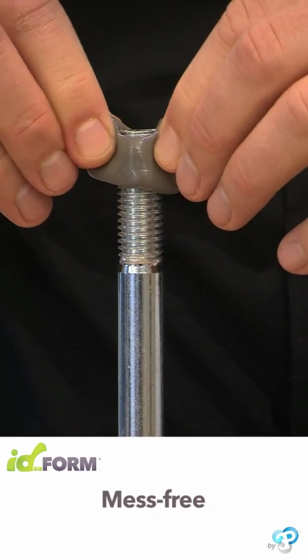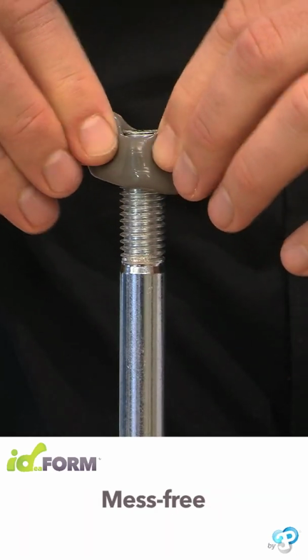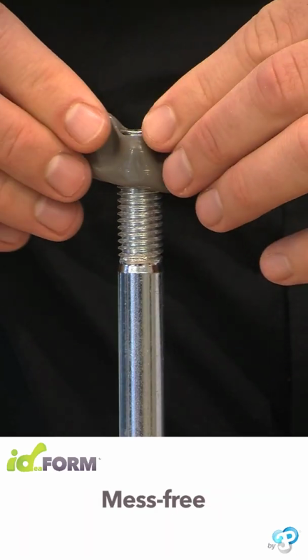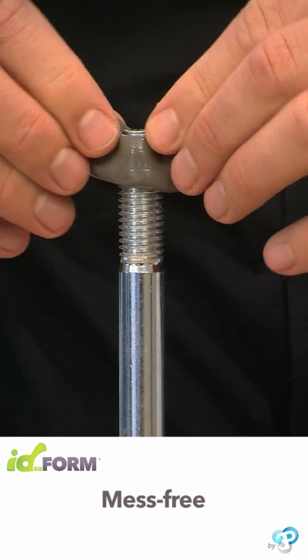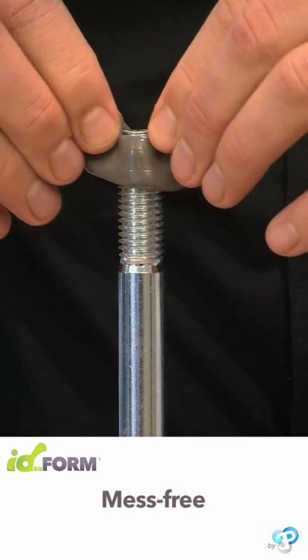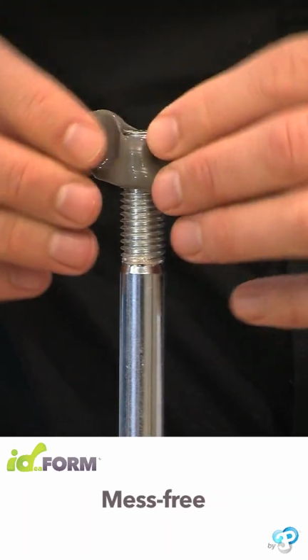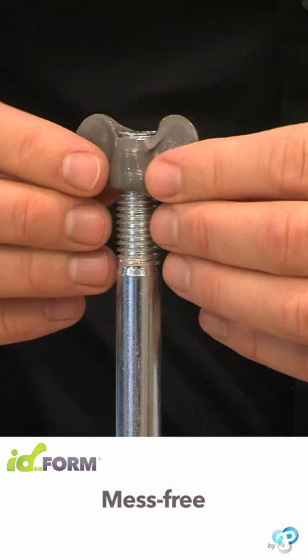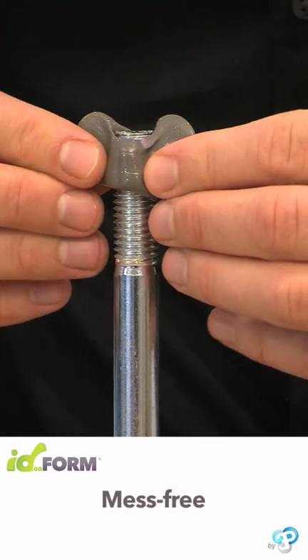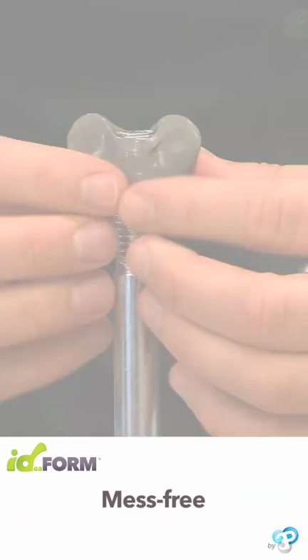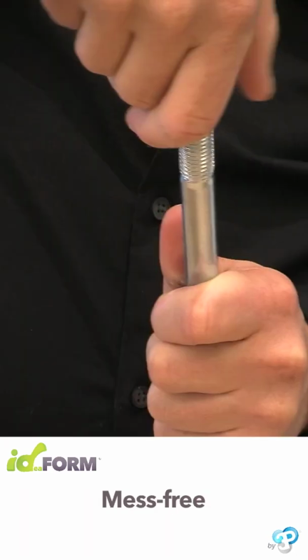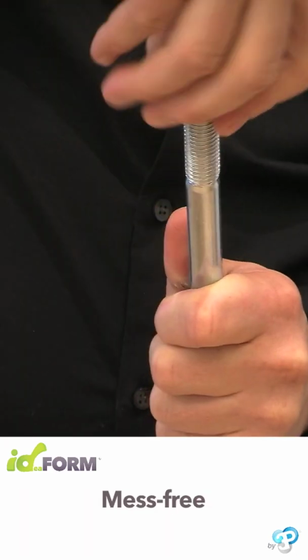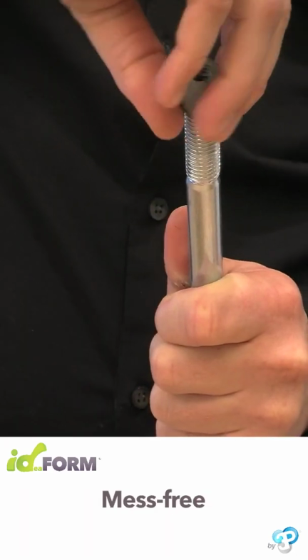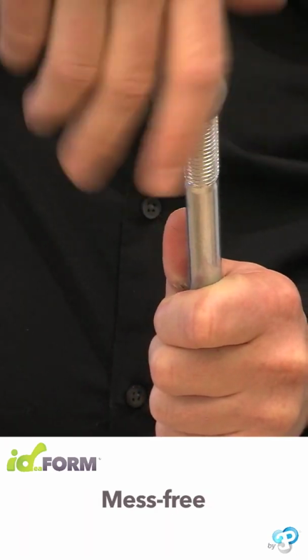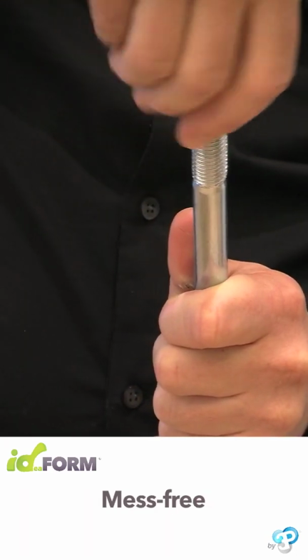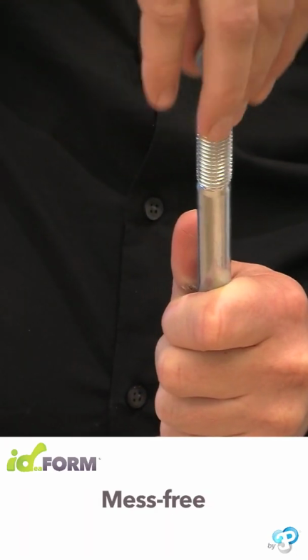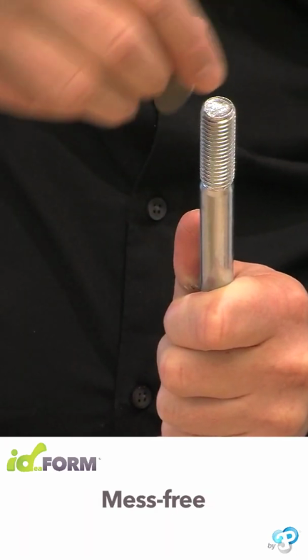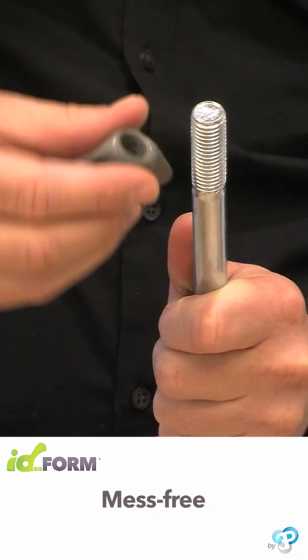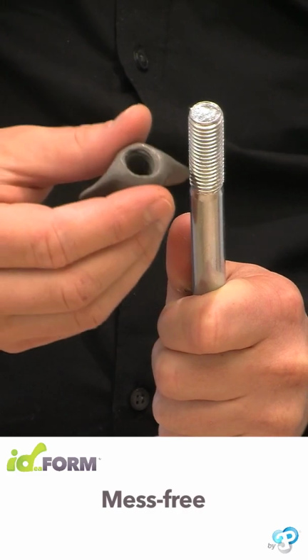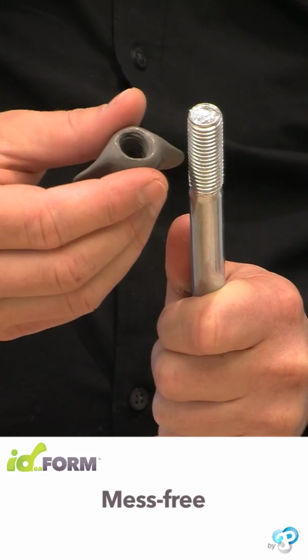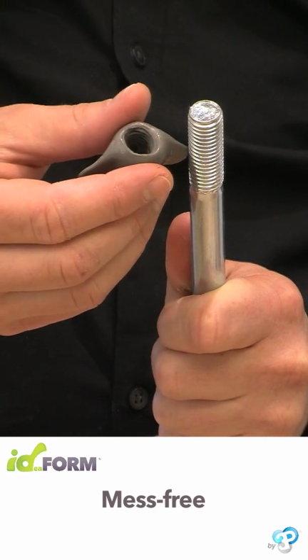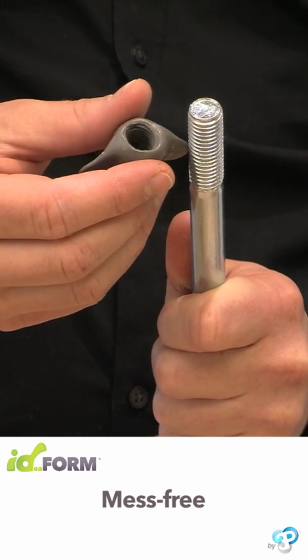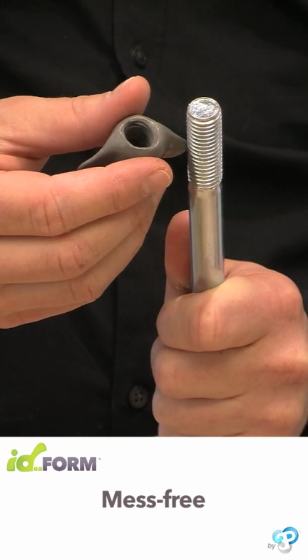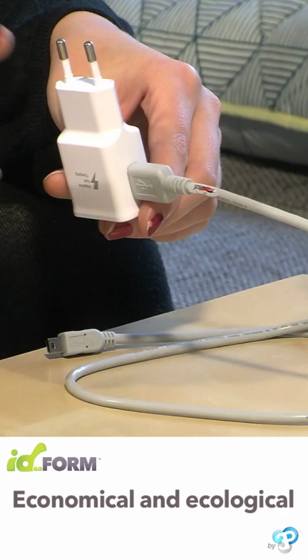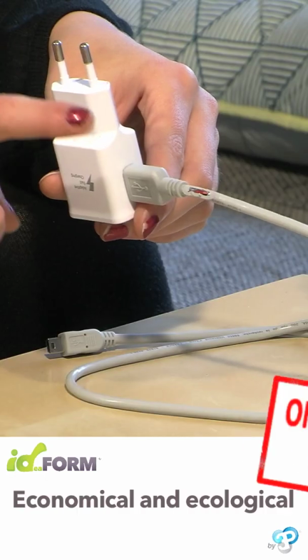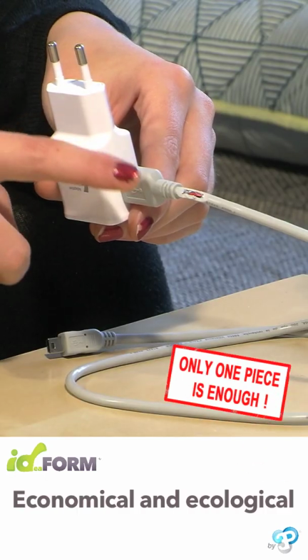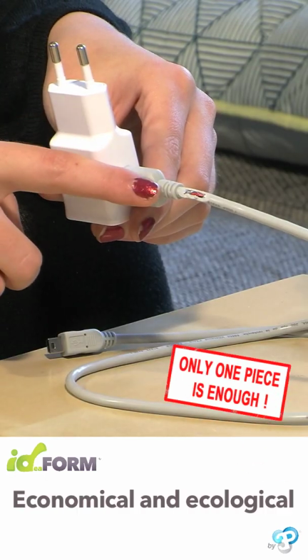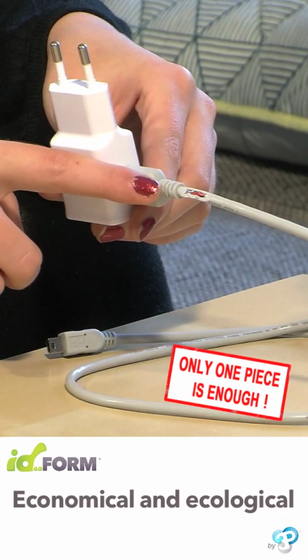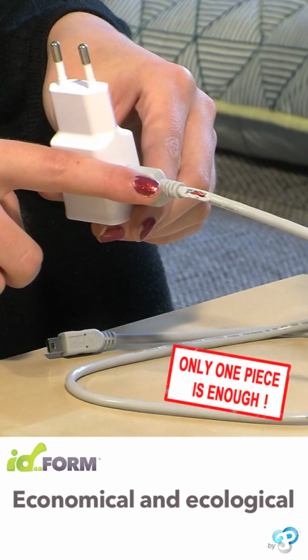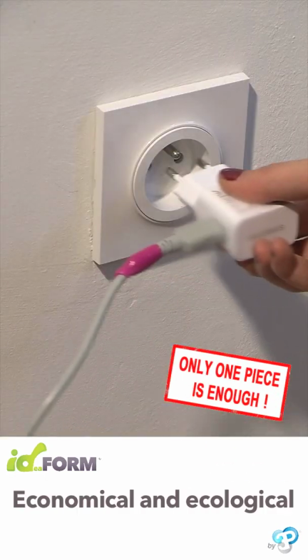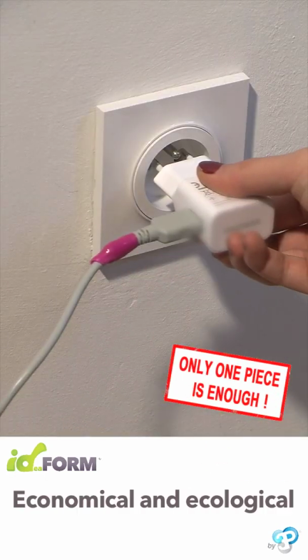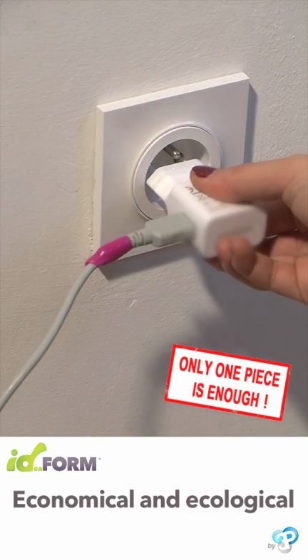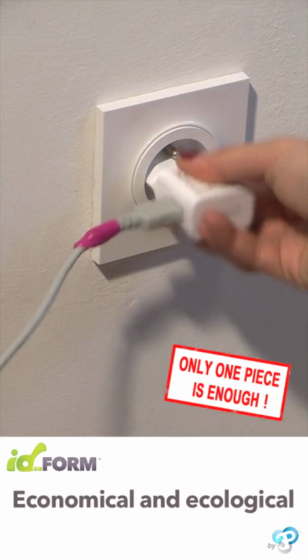Idefoam is so handy and it's non-stick — it can even mold to the thread form of a screw. You only need one square to repair your cables.